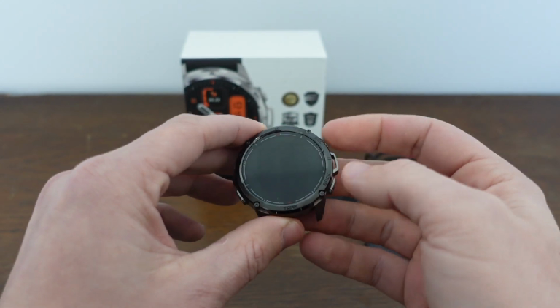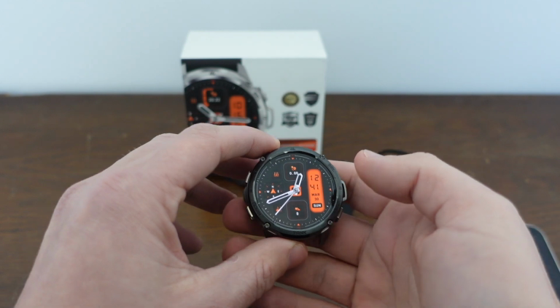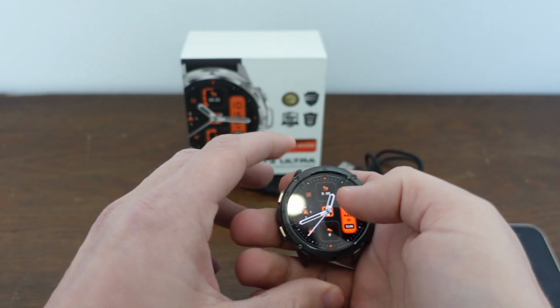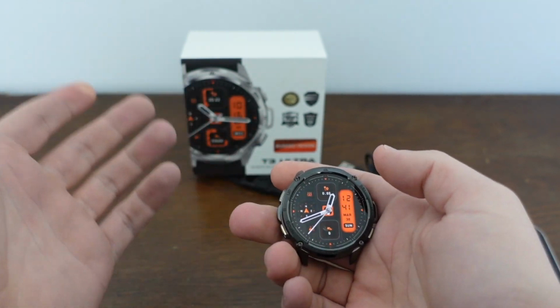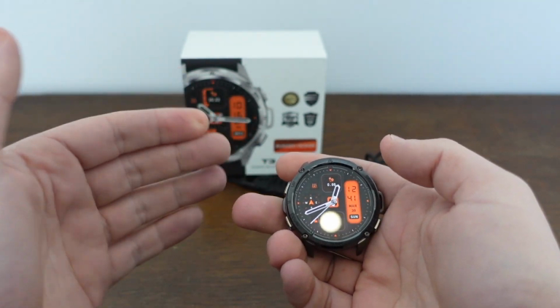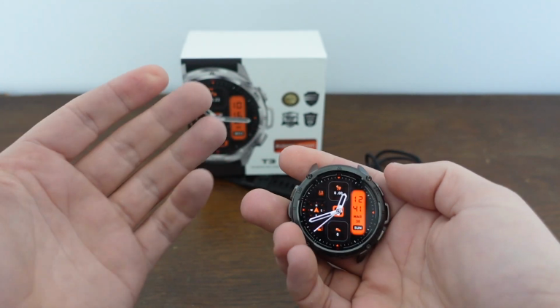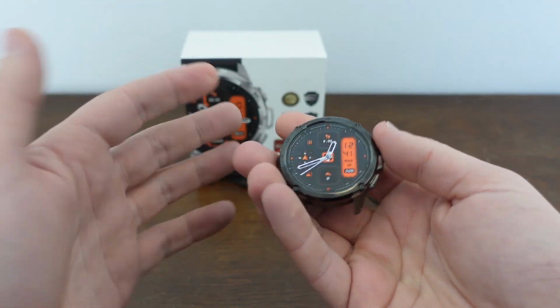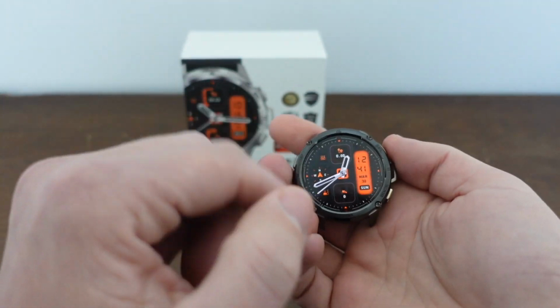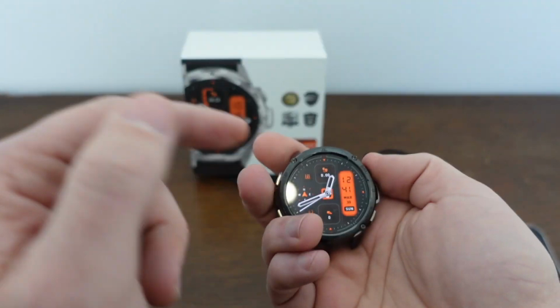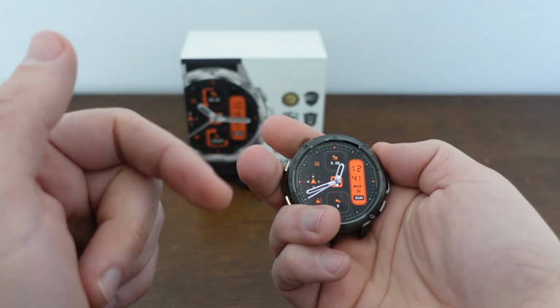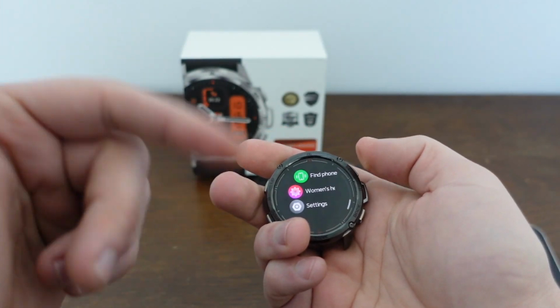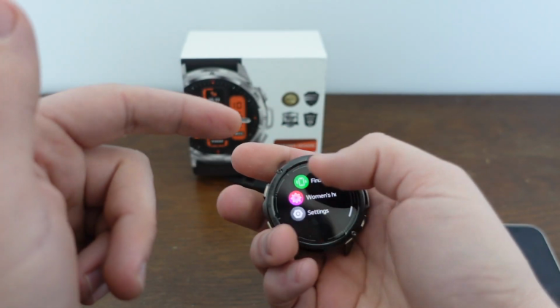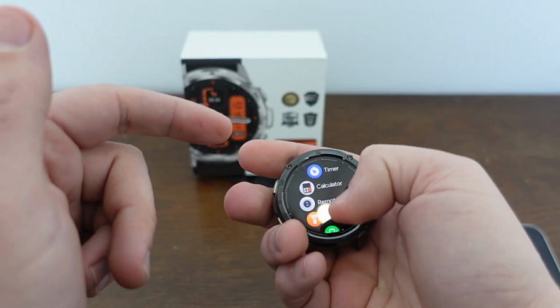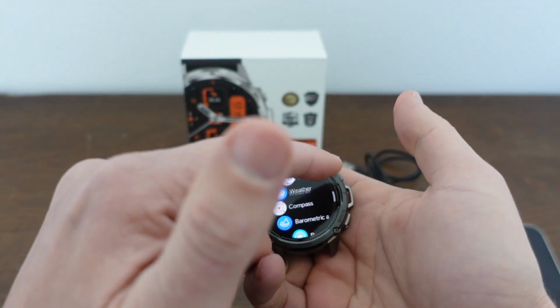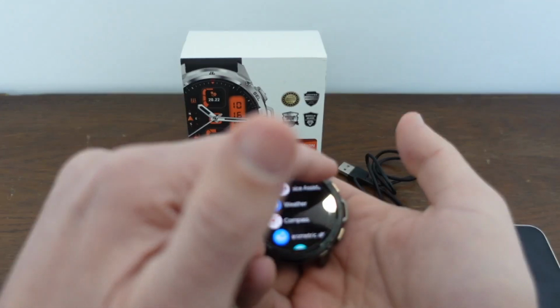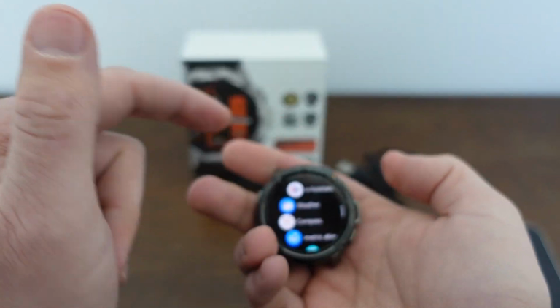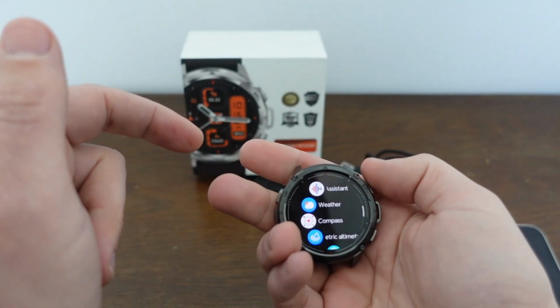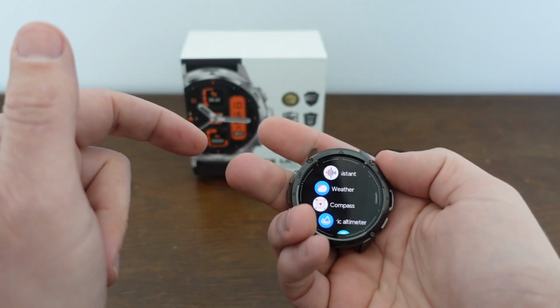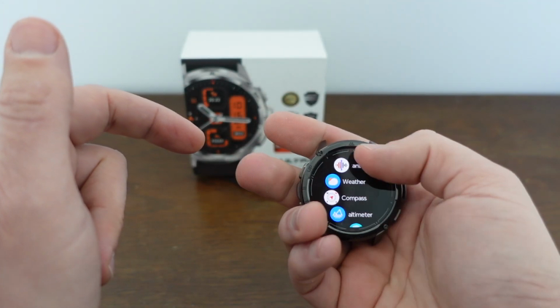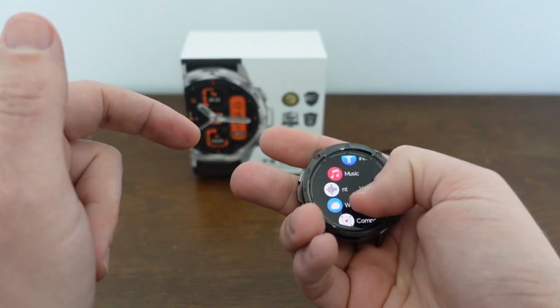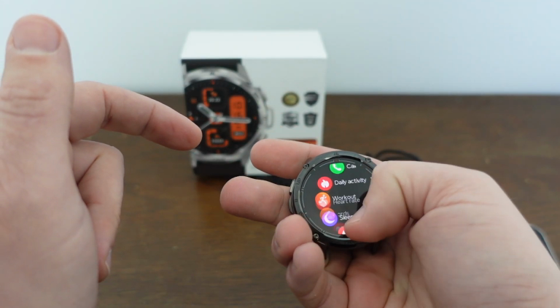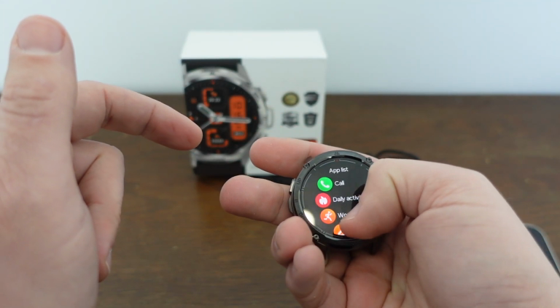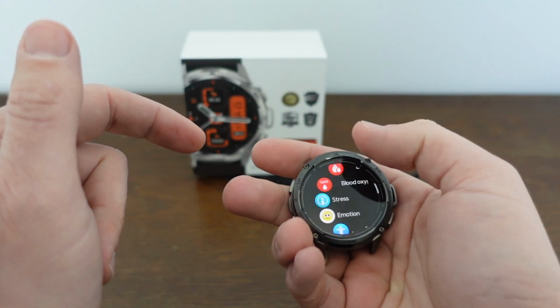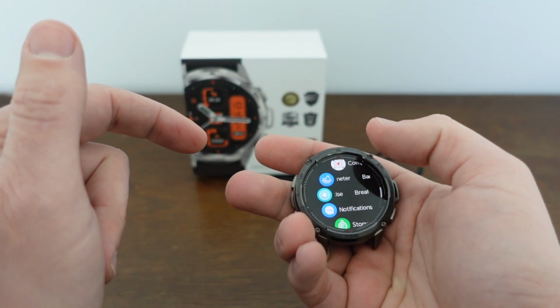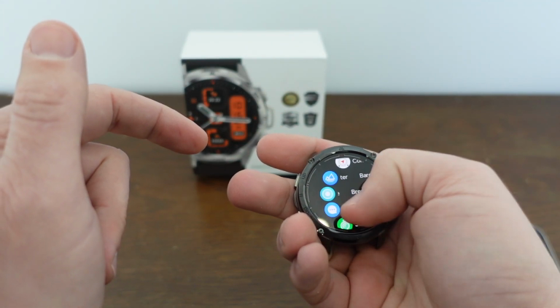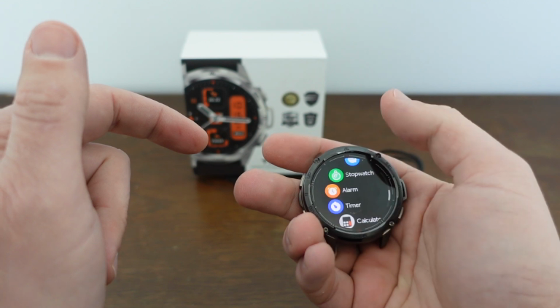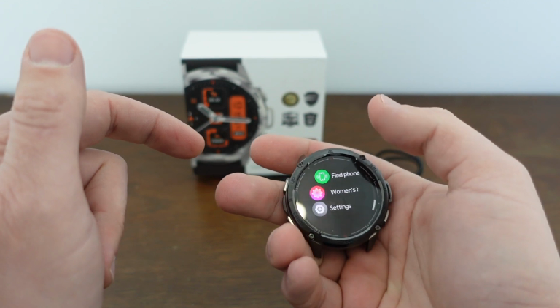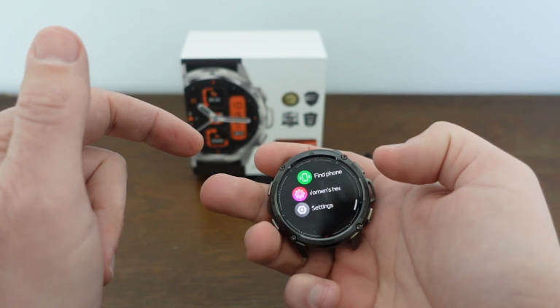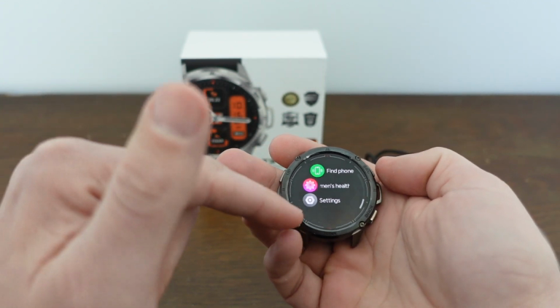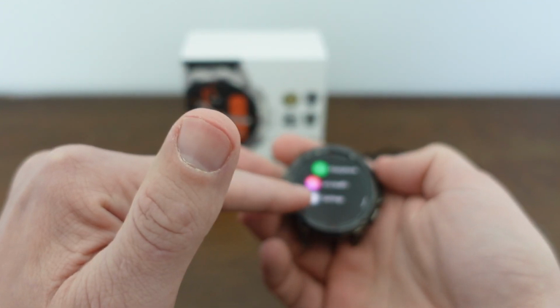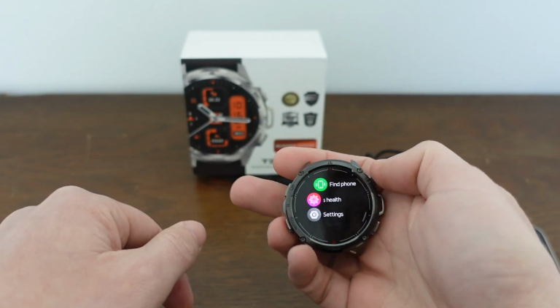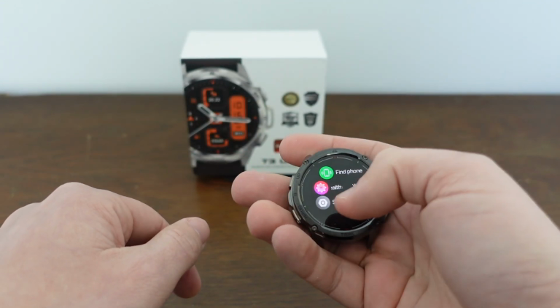Once we do this, we're going to have to set it up again. So with the face on, we're just going to hit this top right button here and it's going to open this menu. Then we're going to scroll to the bottom — if you scroll to the bottom, you'll get to the settings menu.